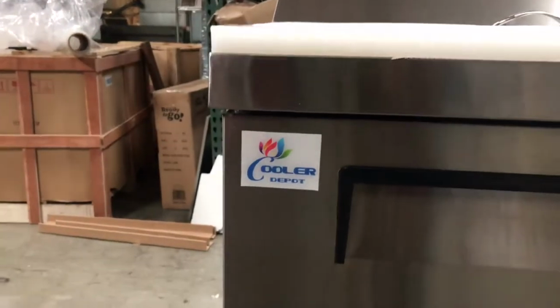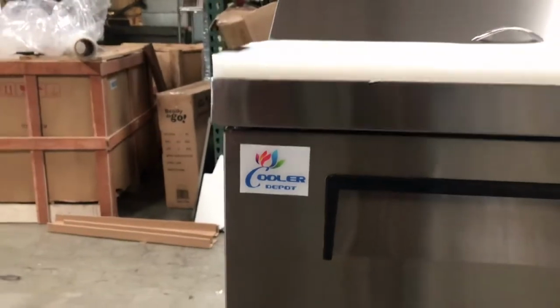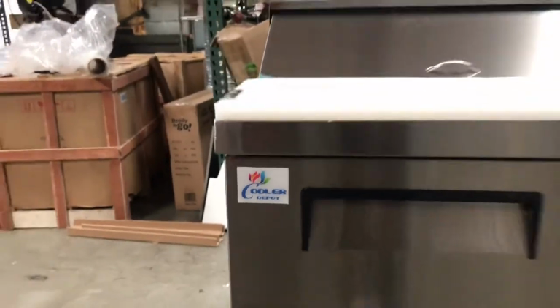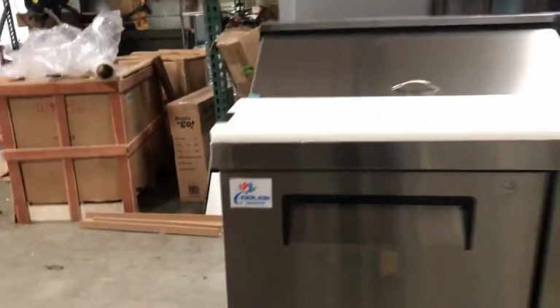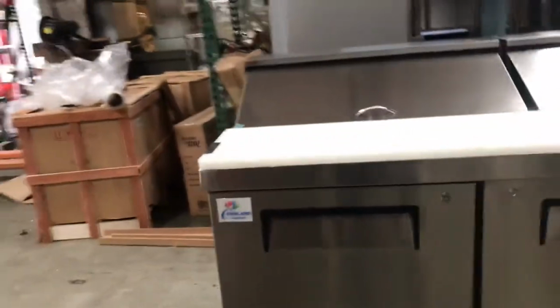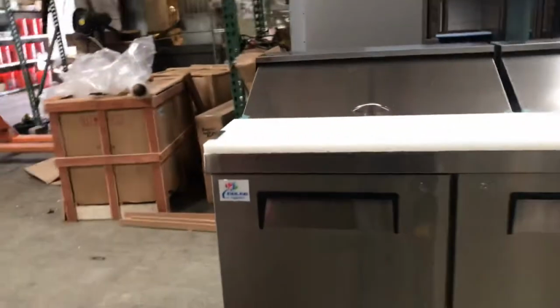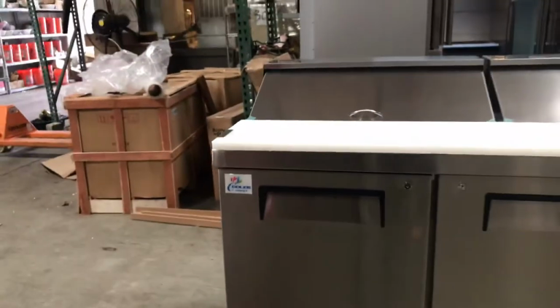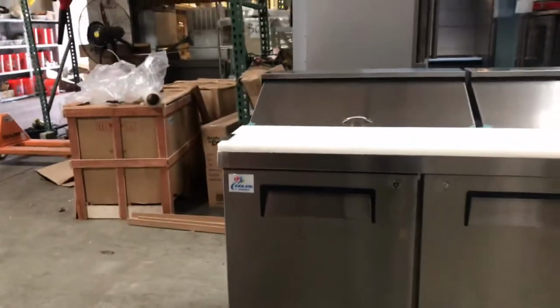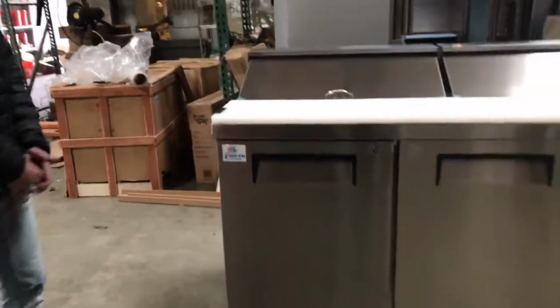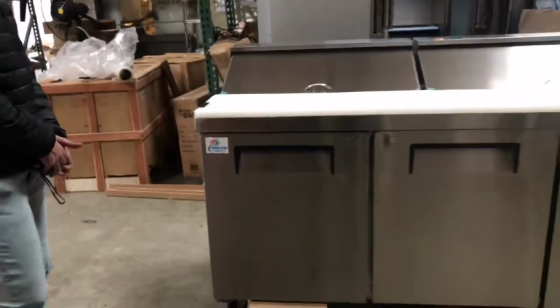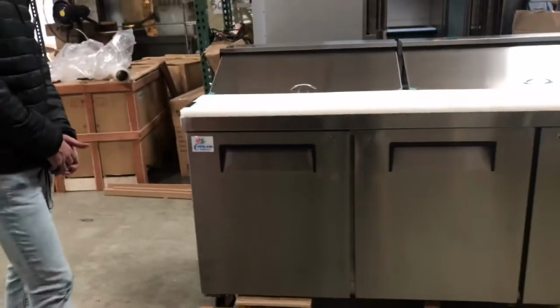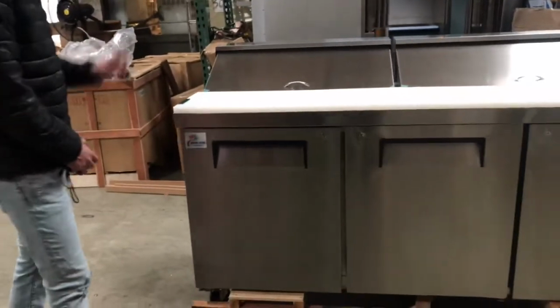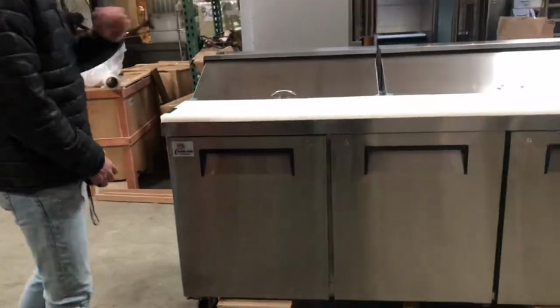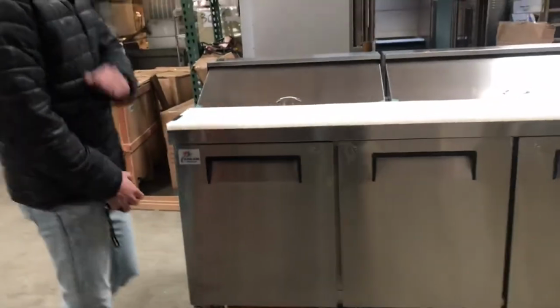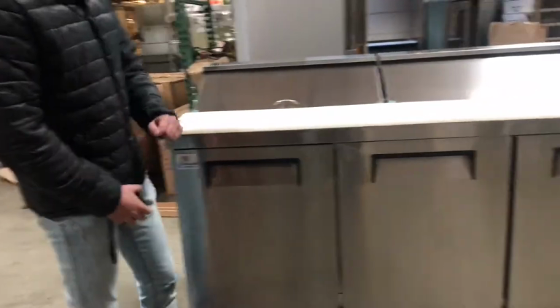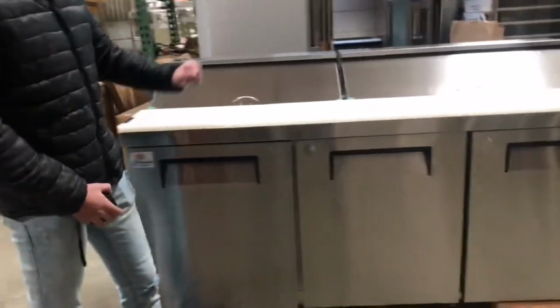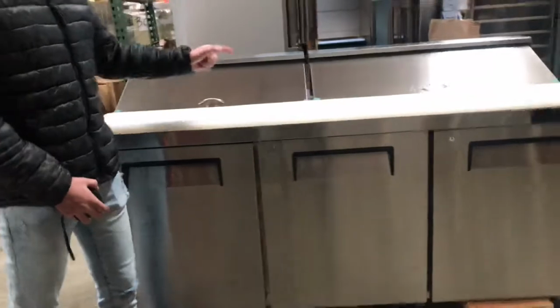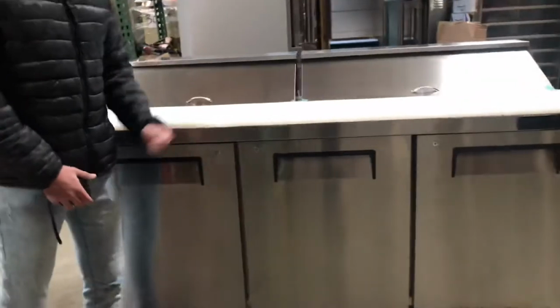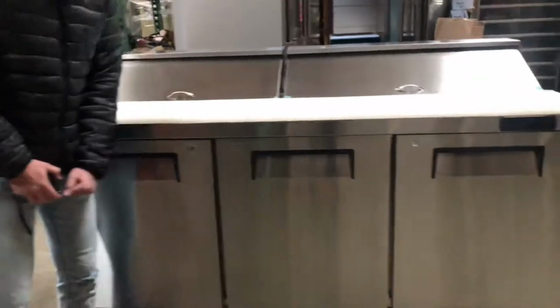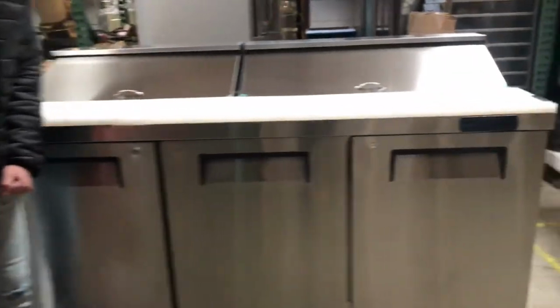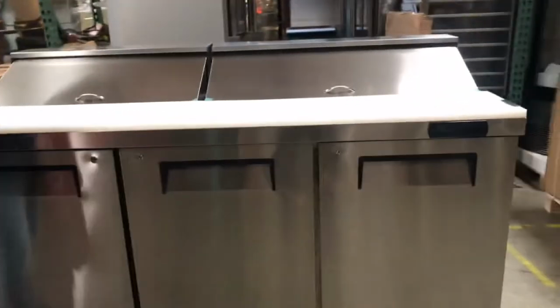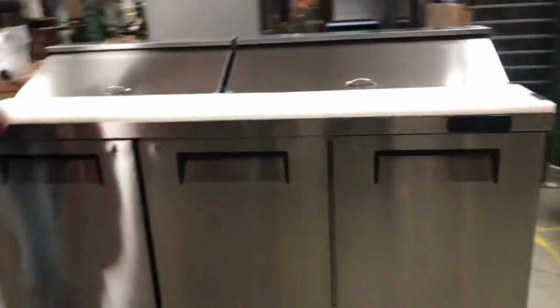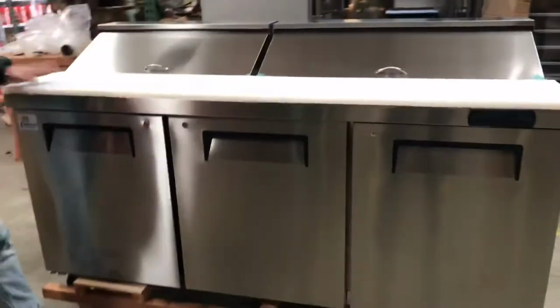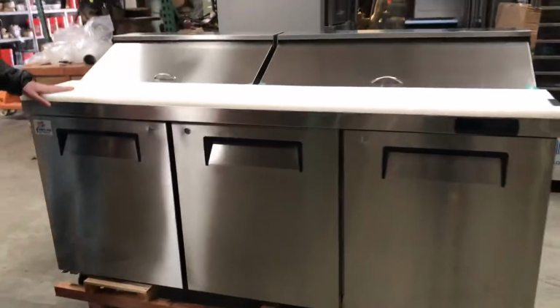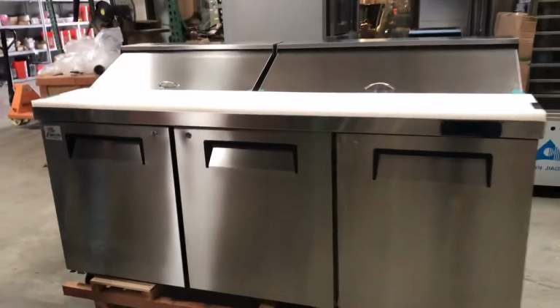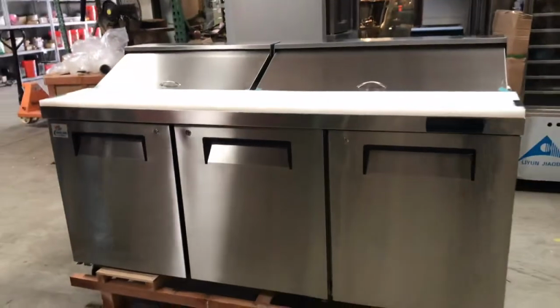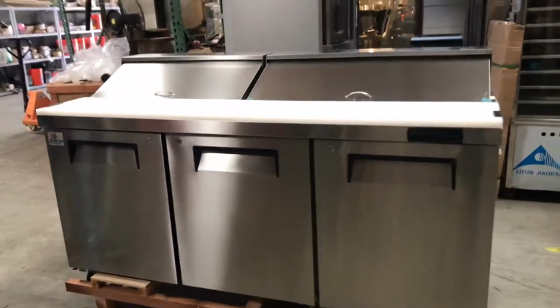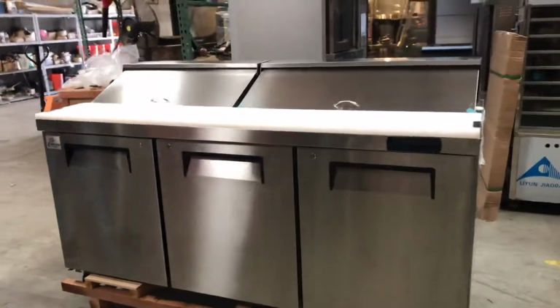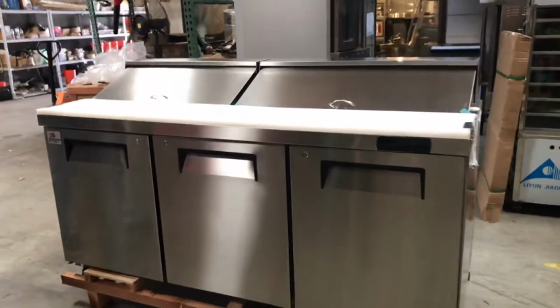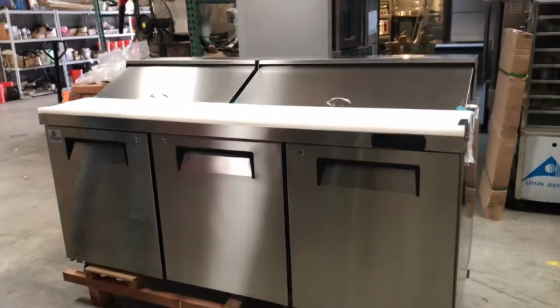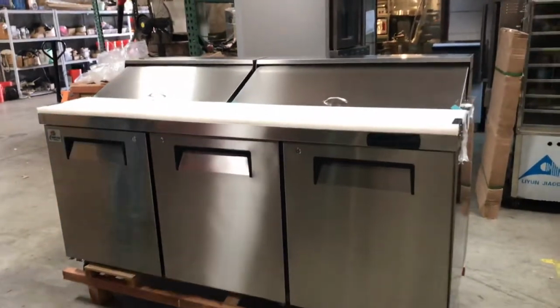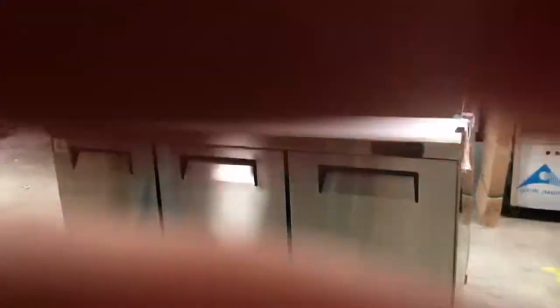Now this unit is going to be certified by the health department. In a minute we'll go ahead and show that certification. But before that, let's go ahead and give you the overall dimensions of the unit.